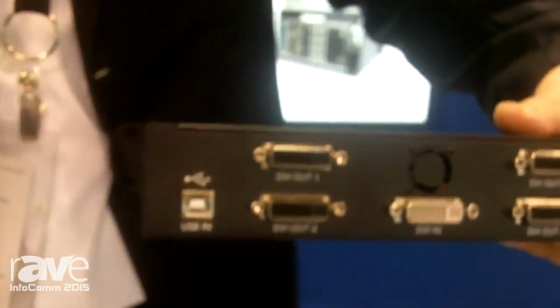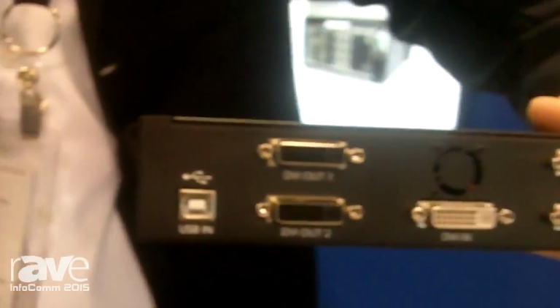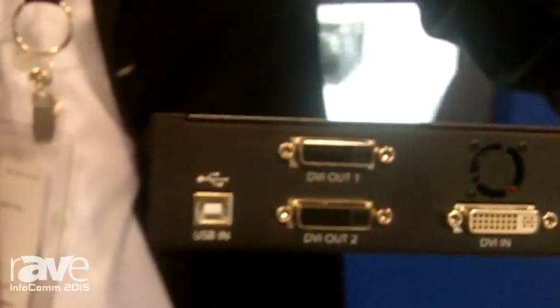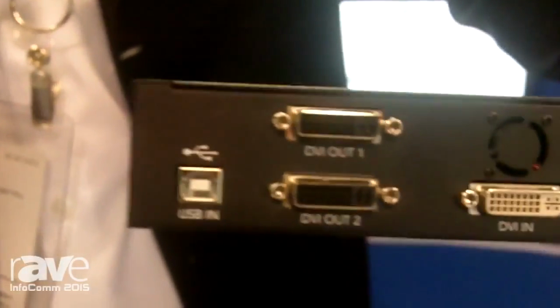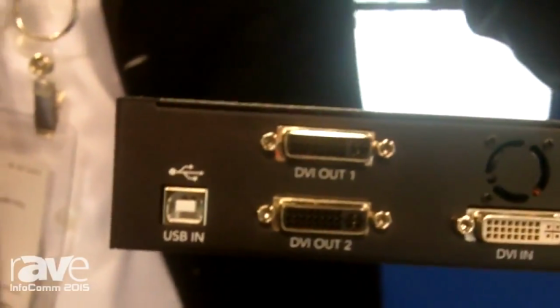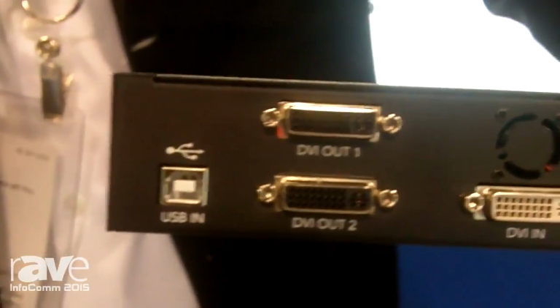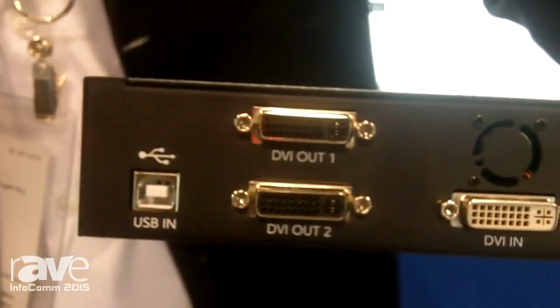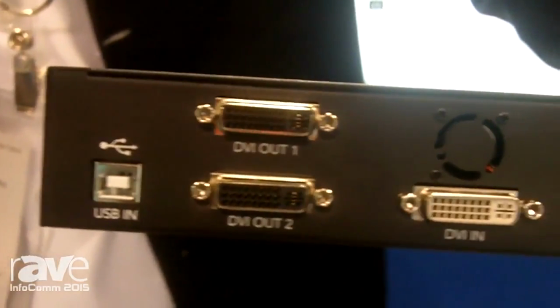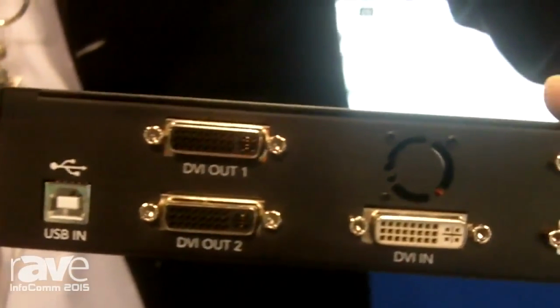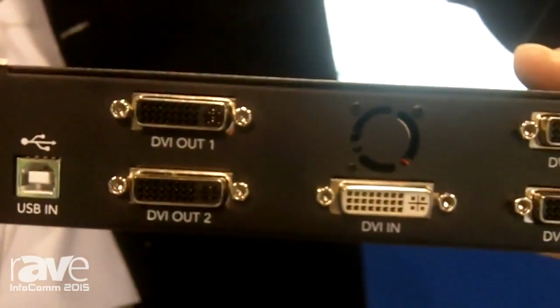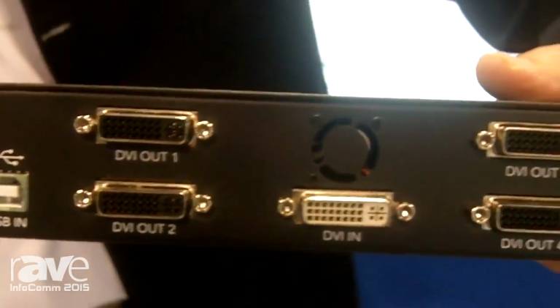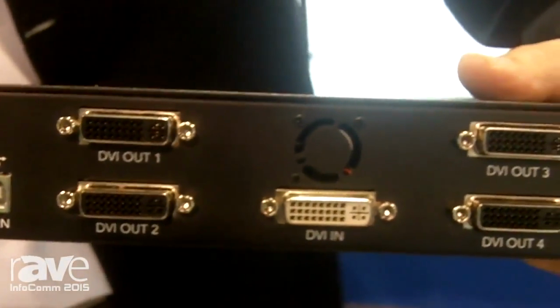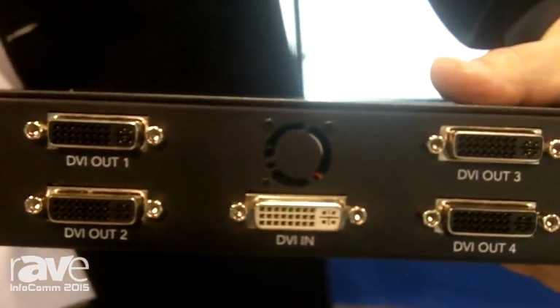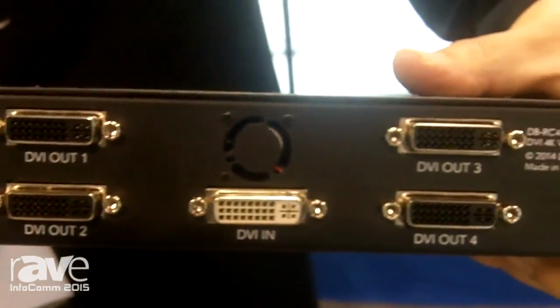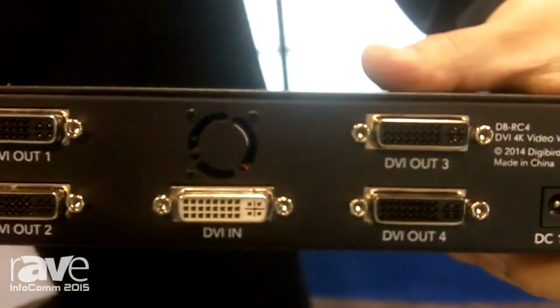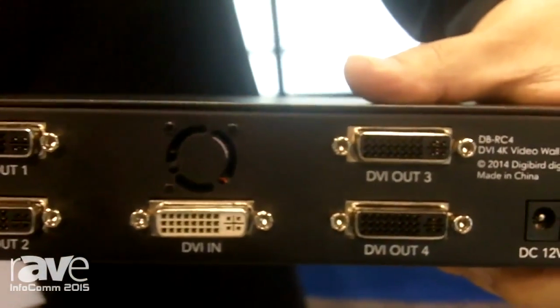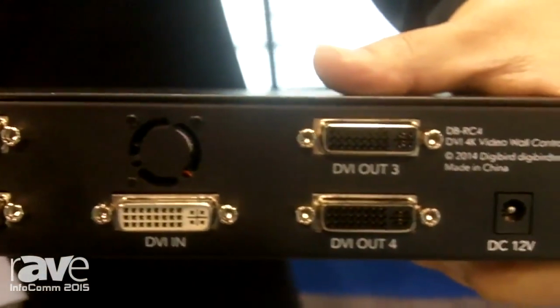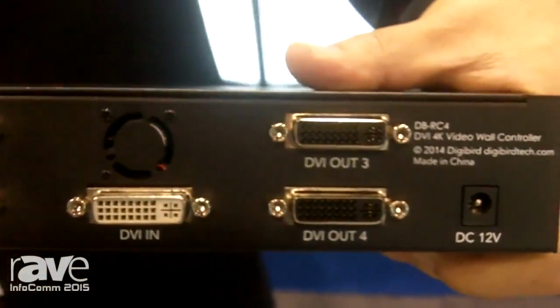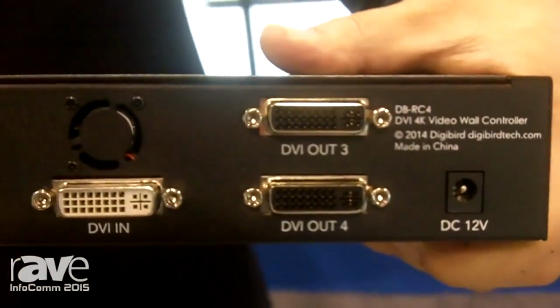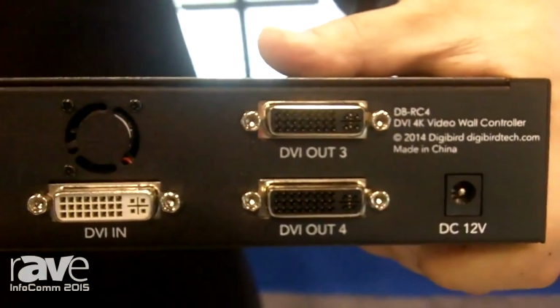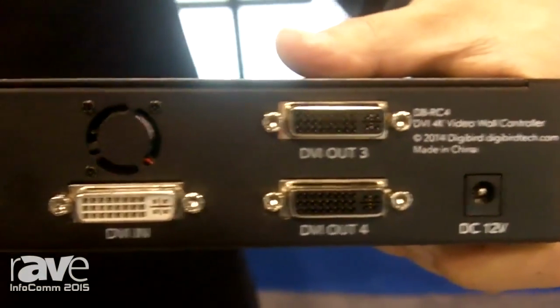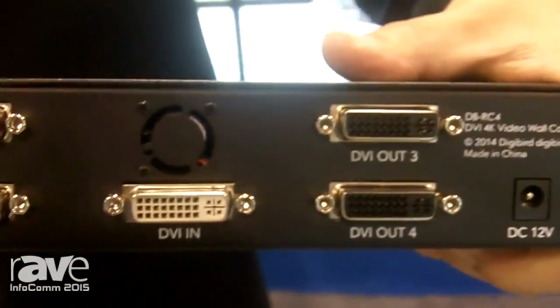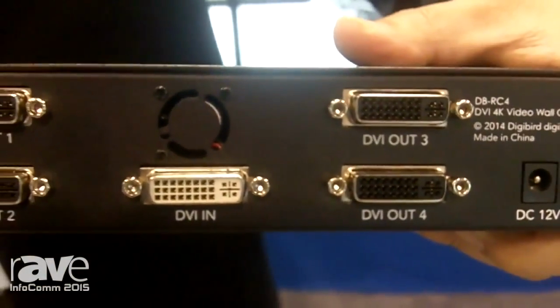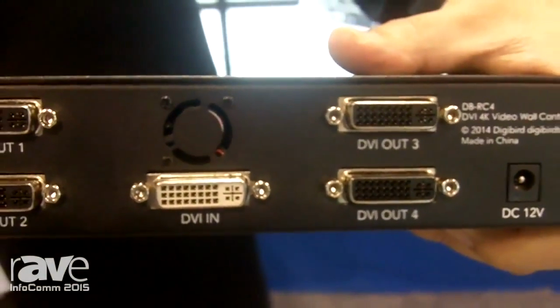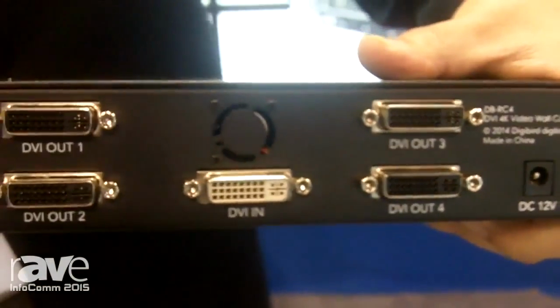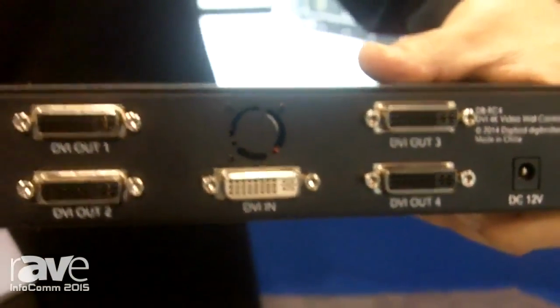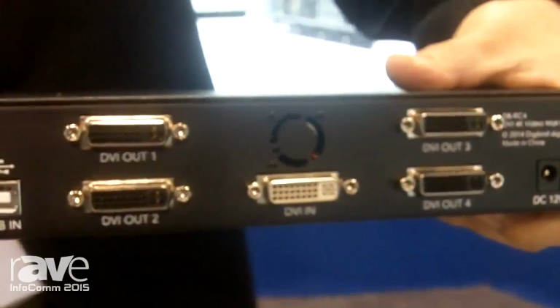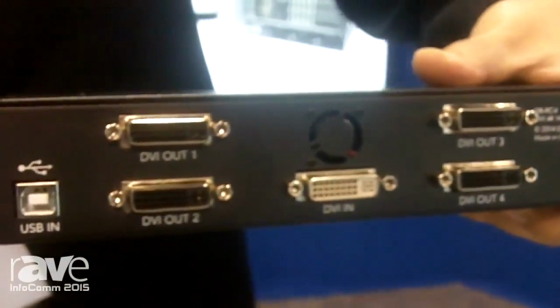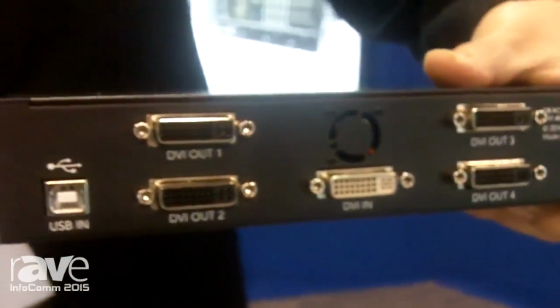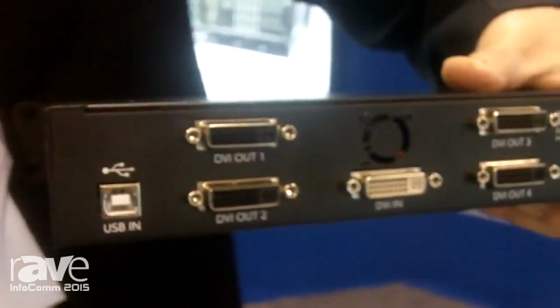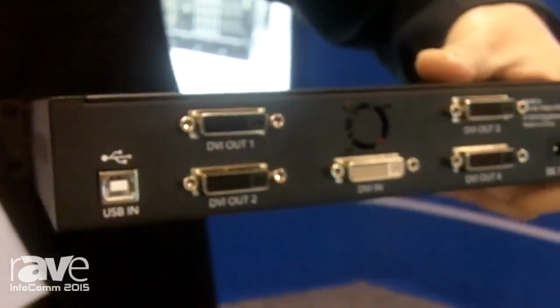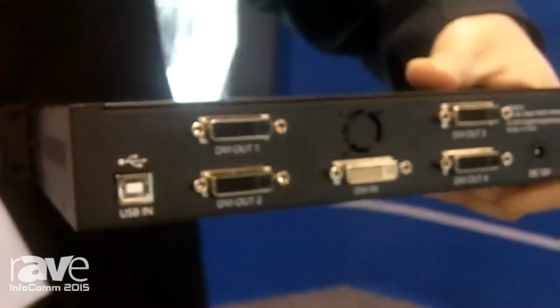The input is dual link digital DVI and four DVI outputs. It also supports 4K. Each output can be rotated or flipped independently.